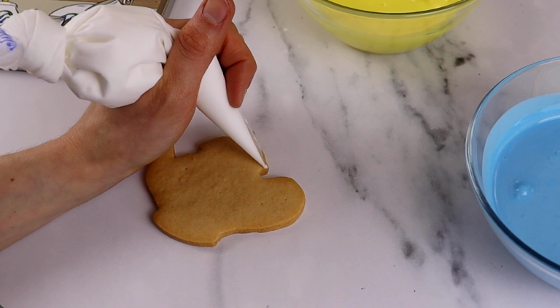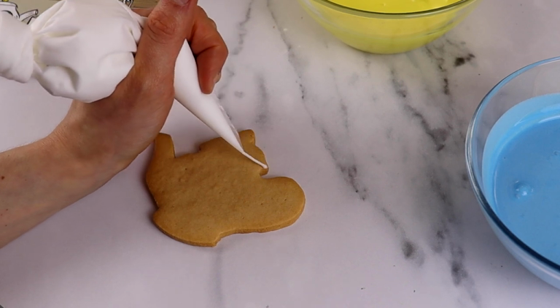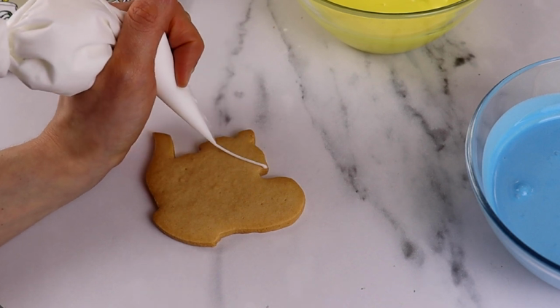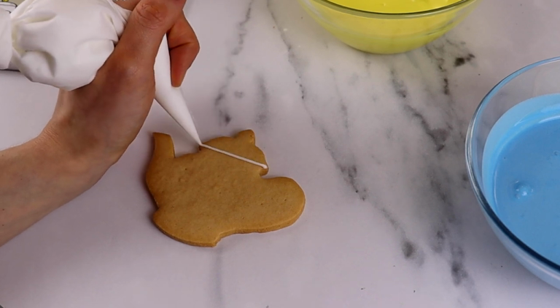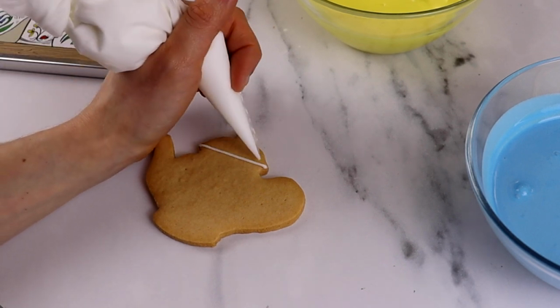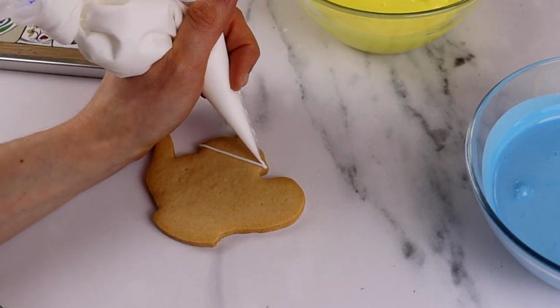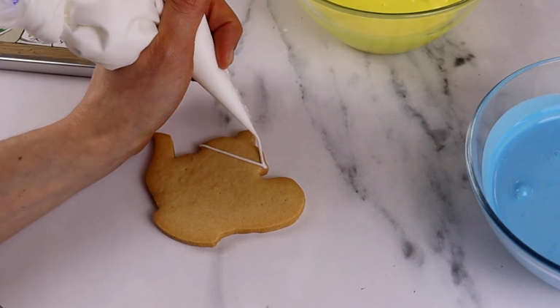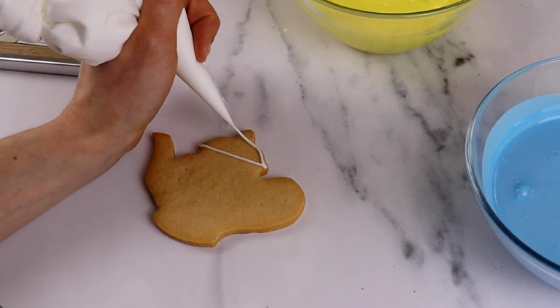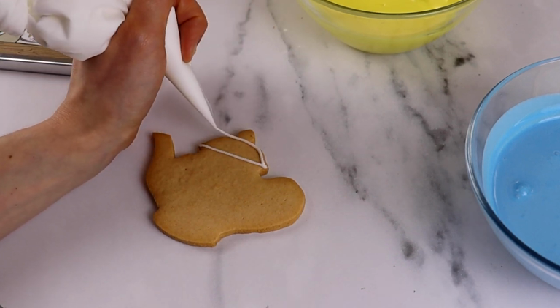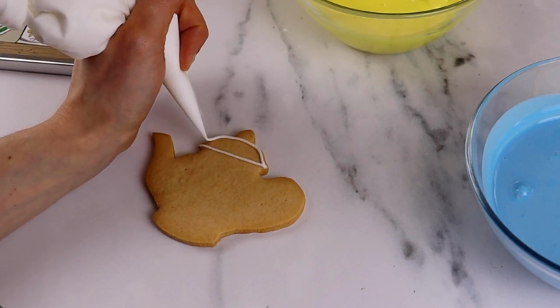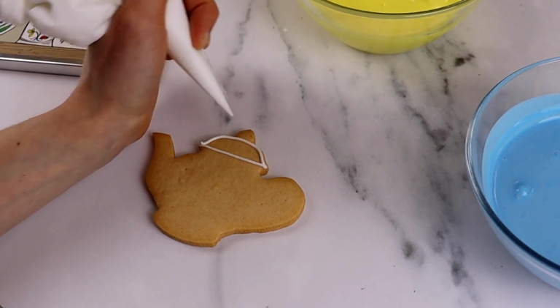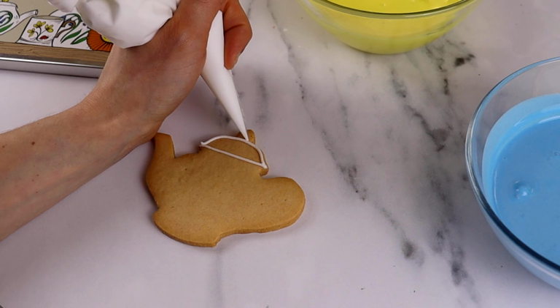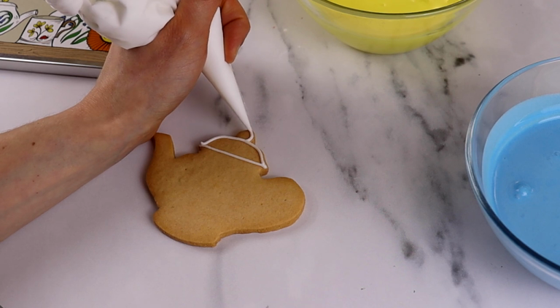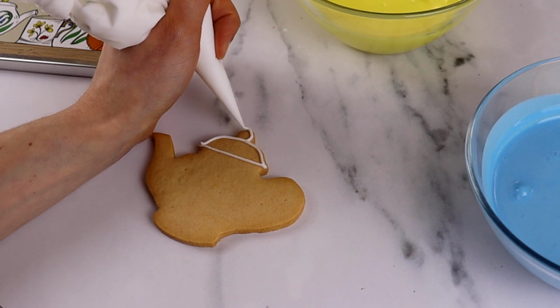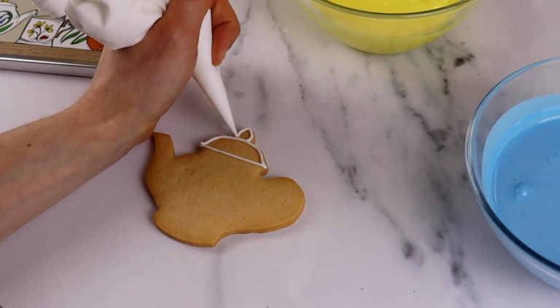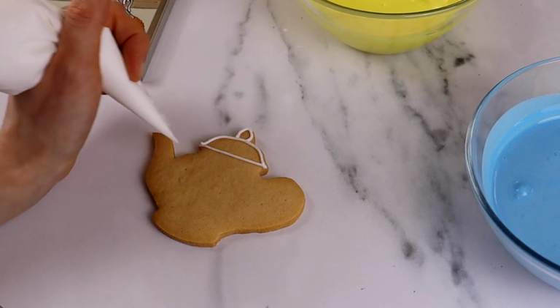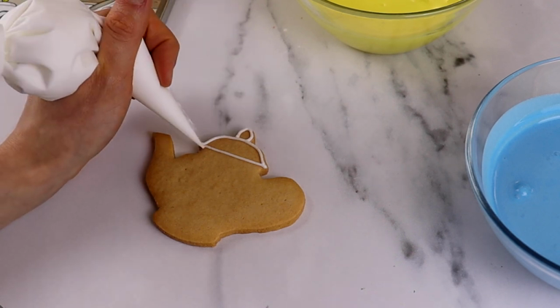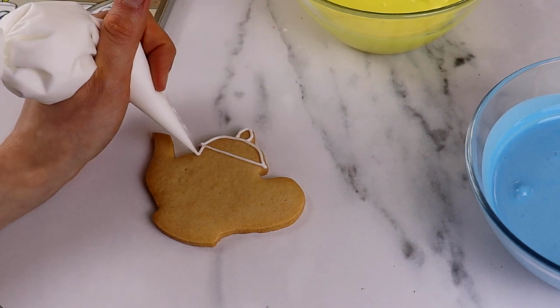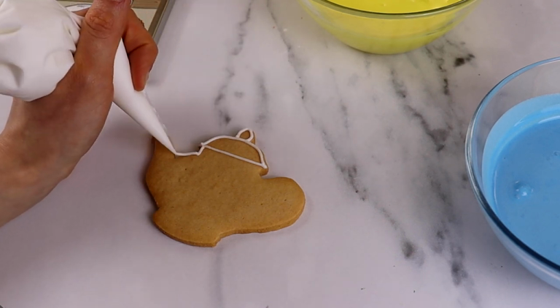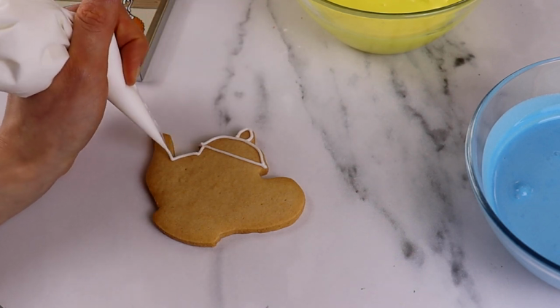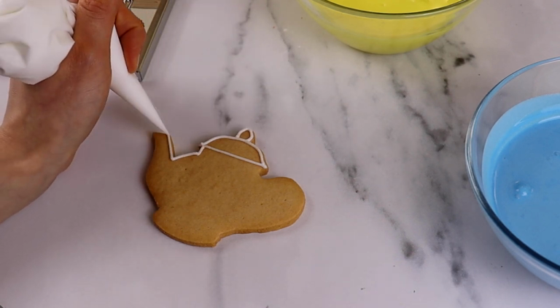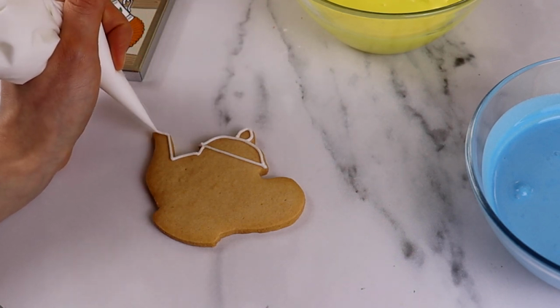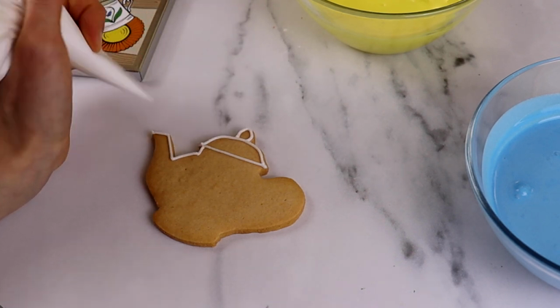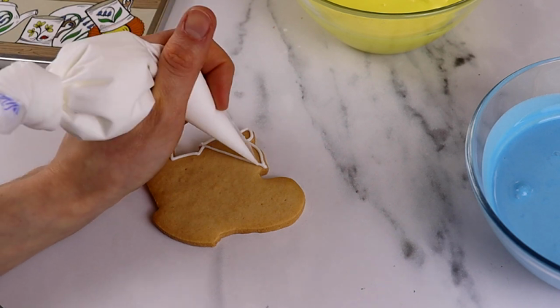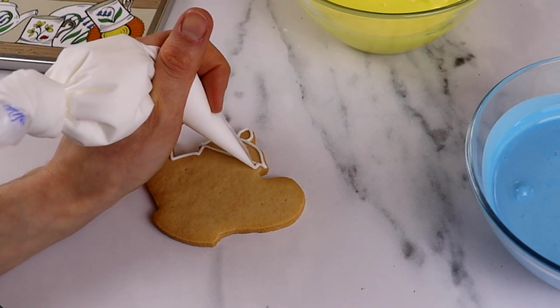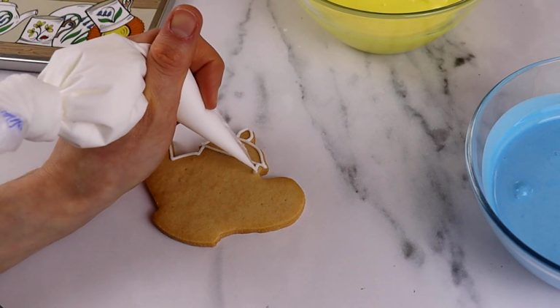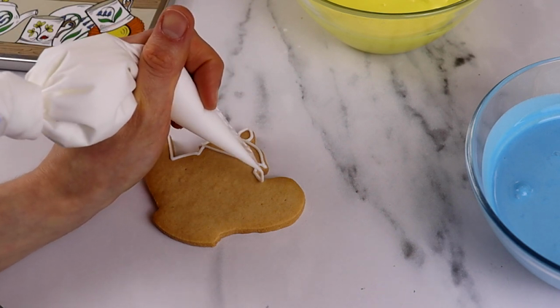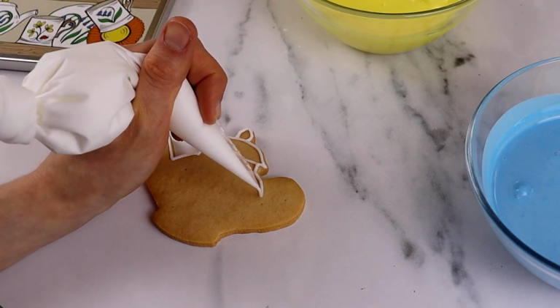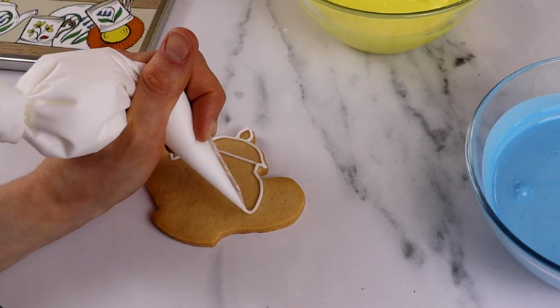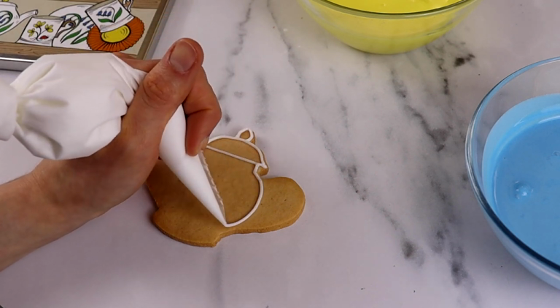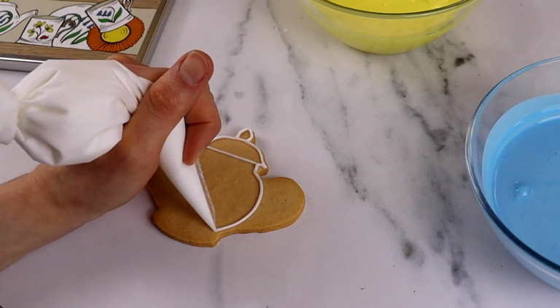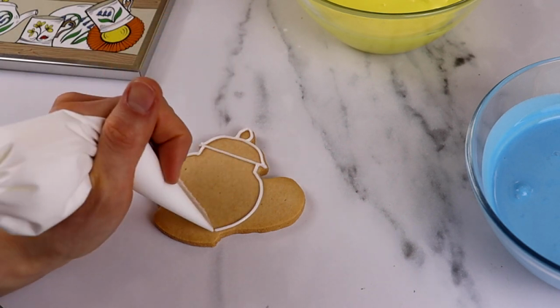Firstly, we need to make our line icing. This is to create walls on our biscuits and for the details. Walls are what stops your flood icing running off the biscuit and making a mess. Like you can see here, our icers create these walls following the shape that they need to make.